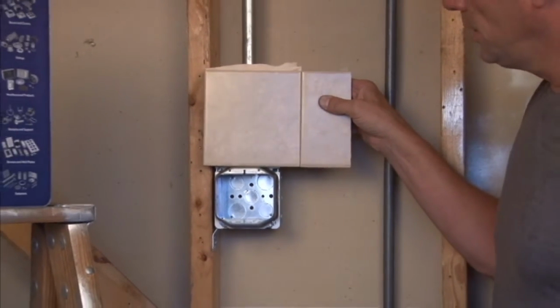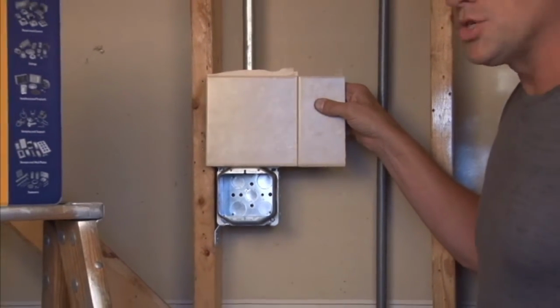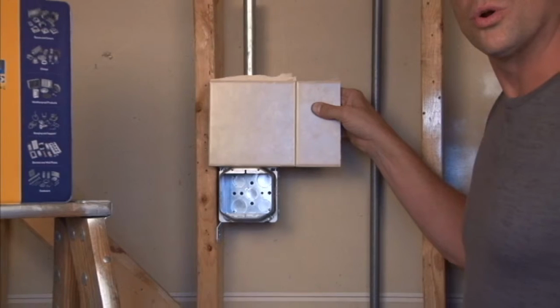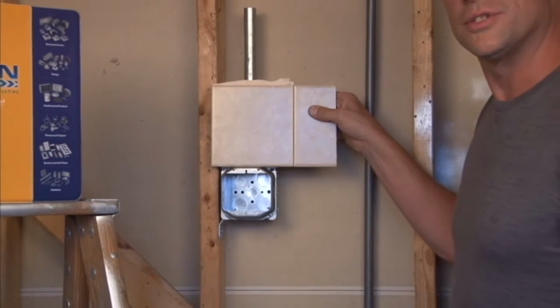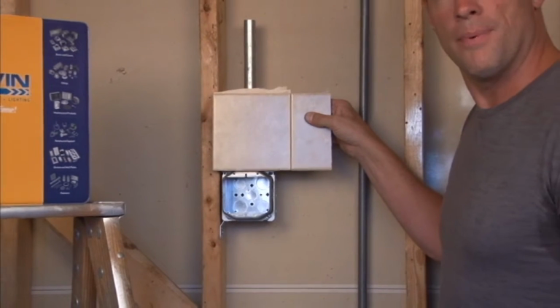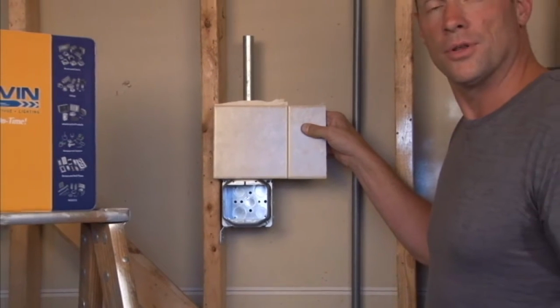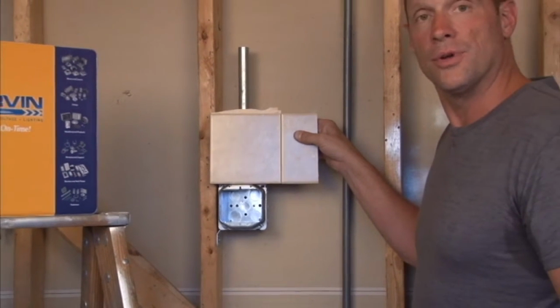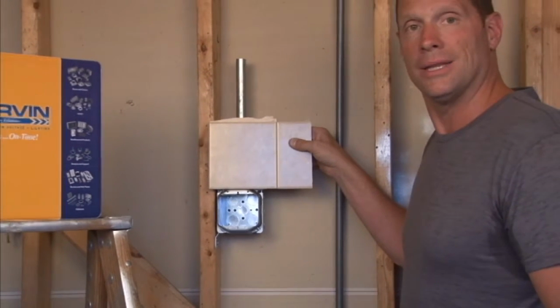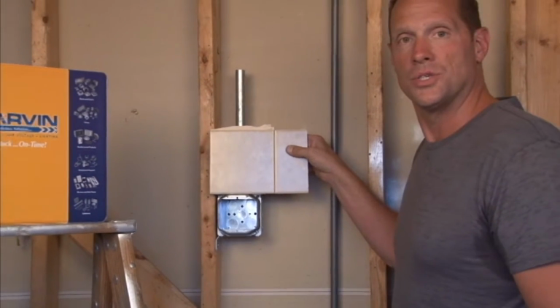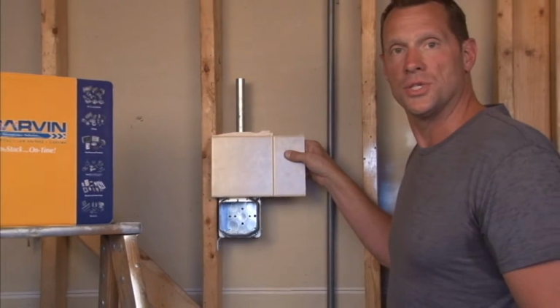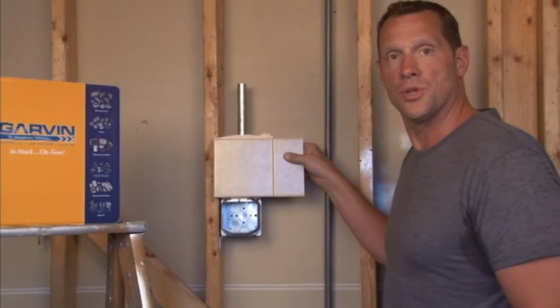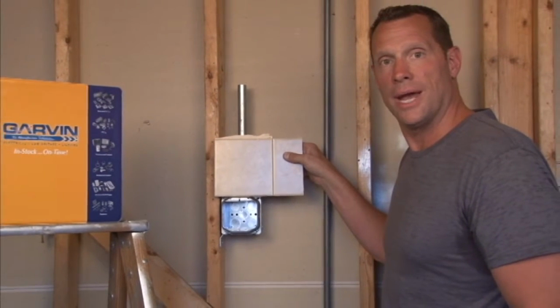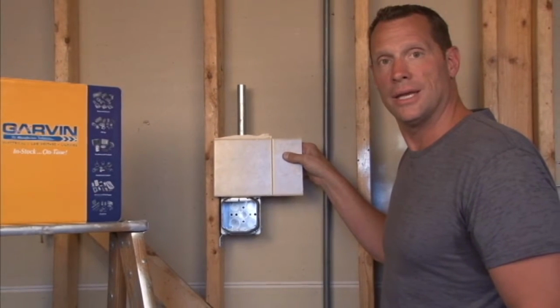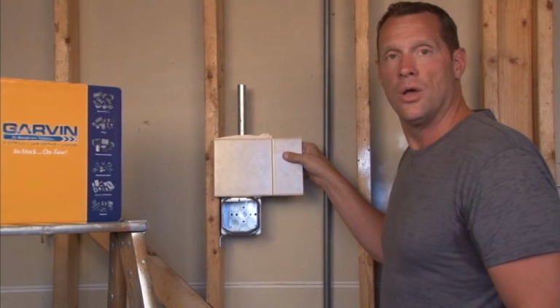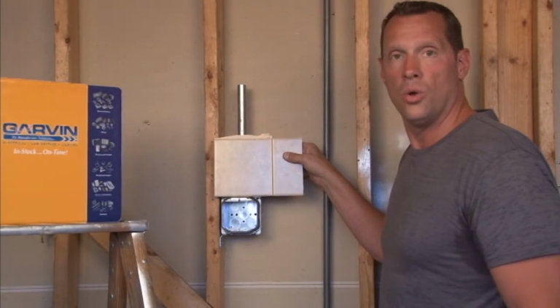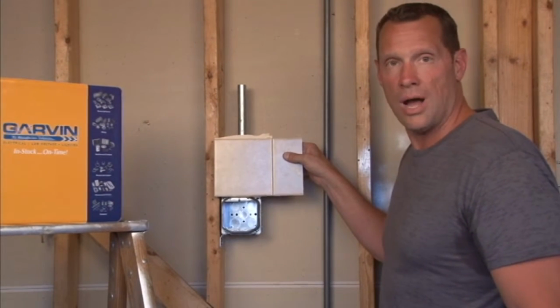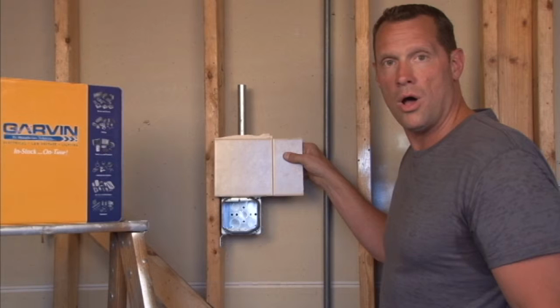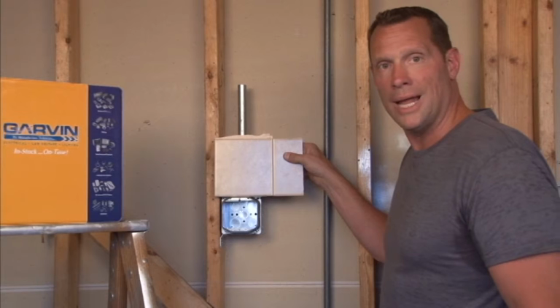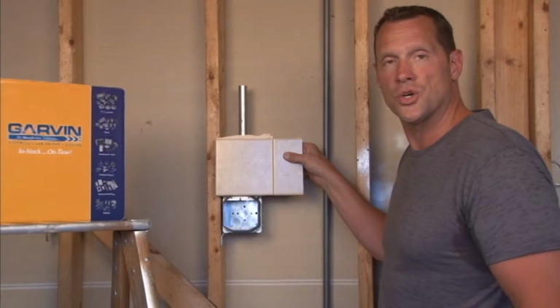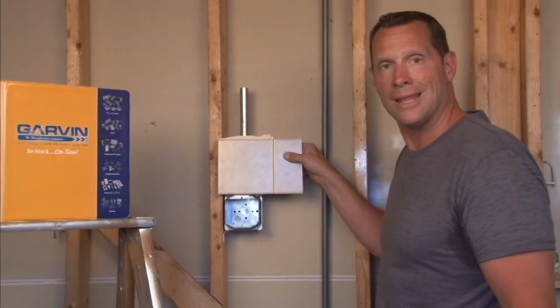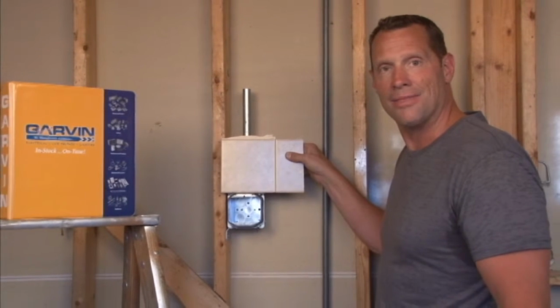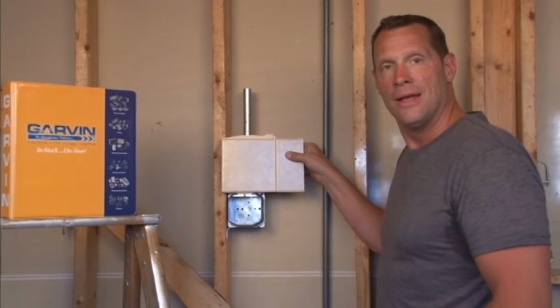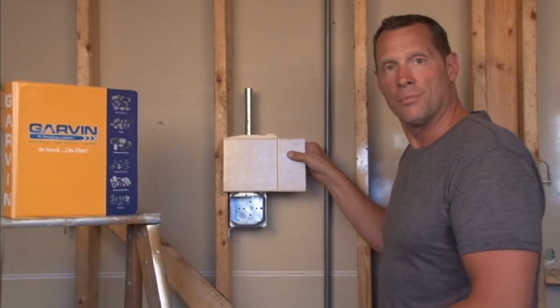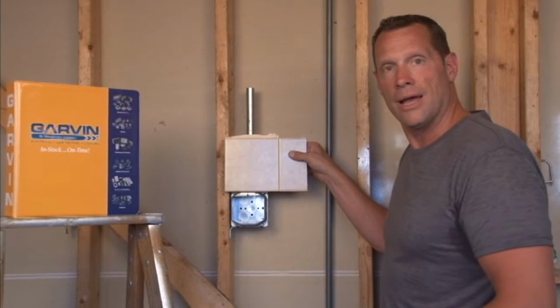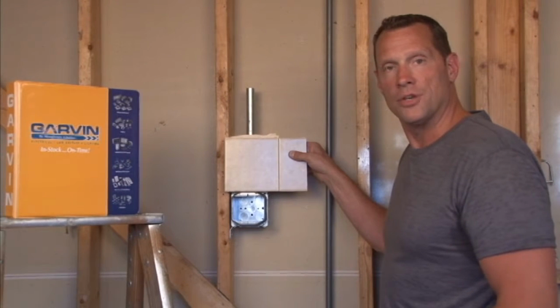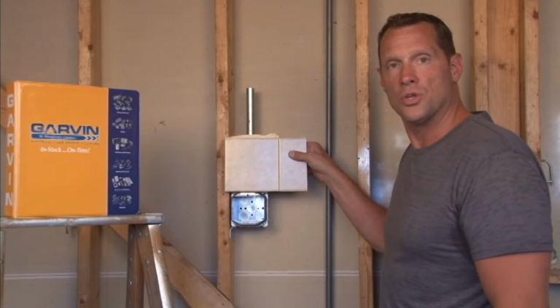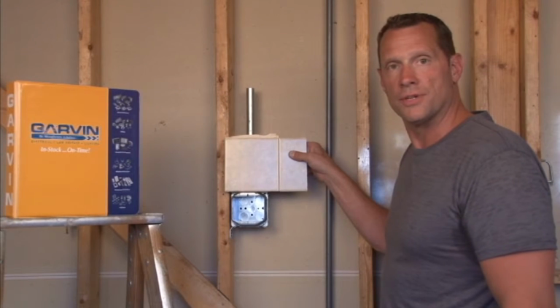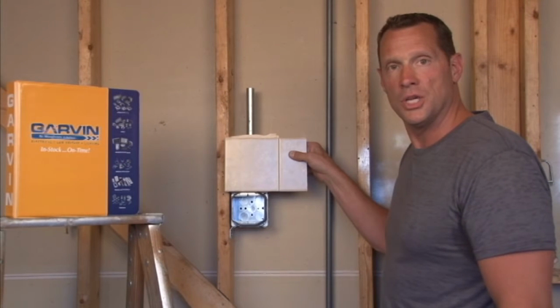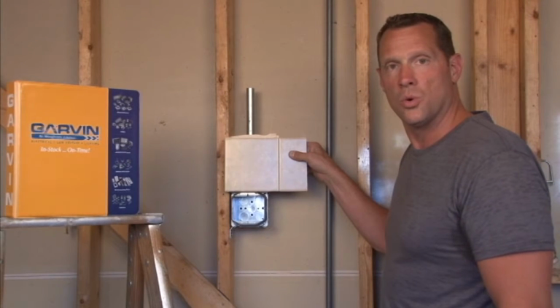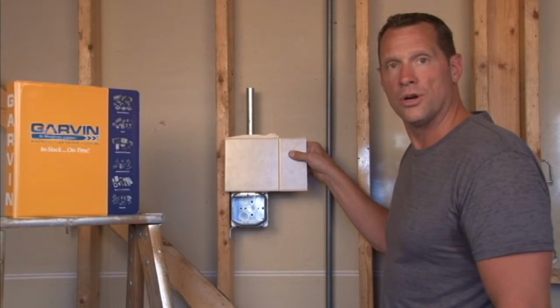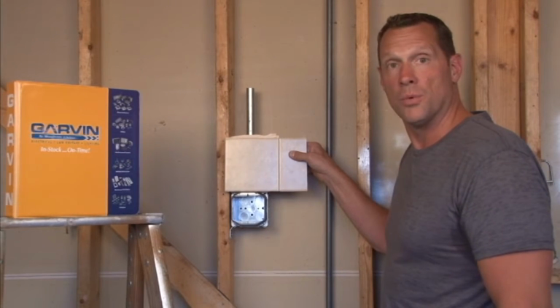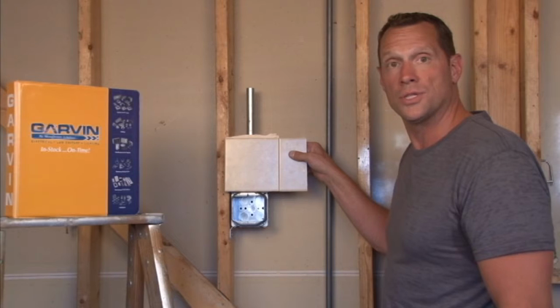The inch-and-a-quarter rings are very popular in remodeling situations where there's paneling, old drywall, plaster and lath that will bring out the finished wall surface an inch and a quarter from the wall stud.